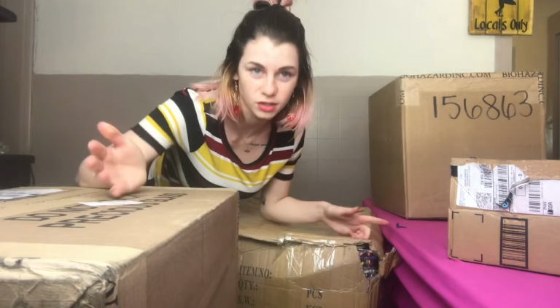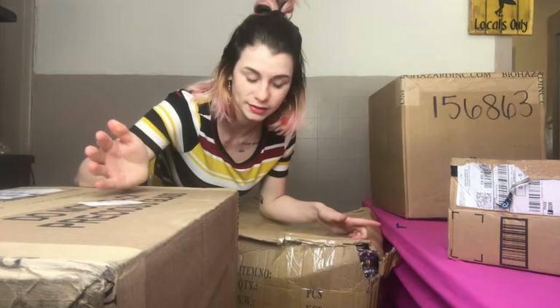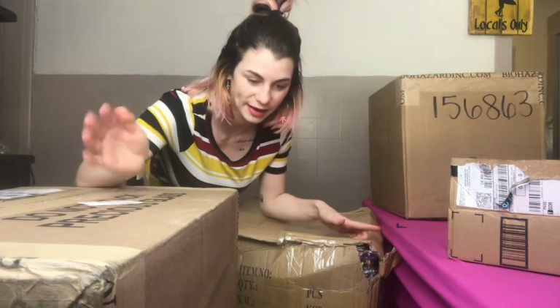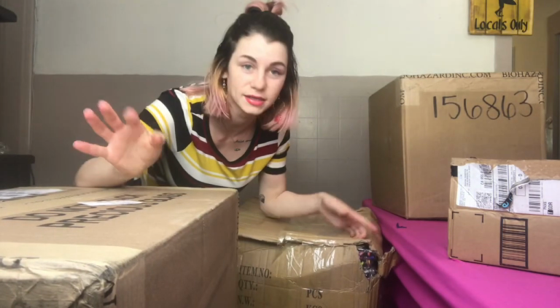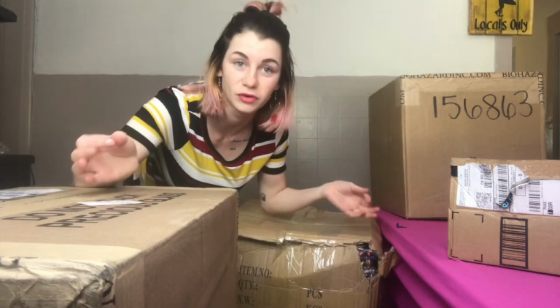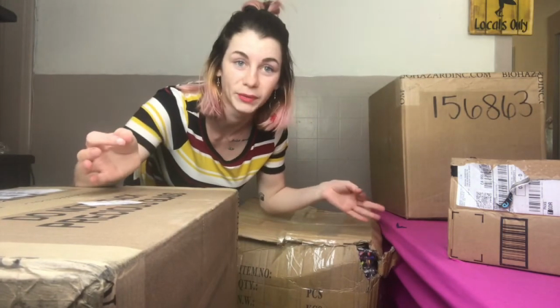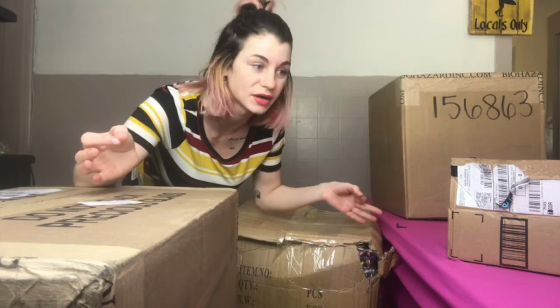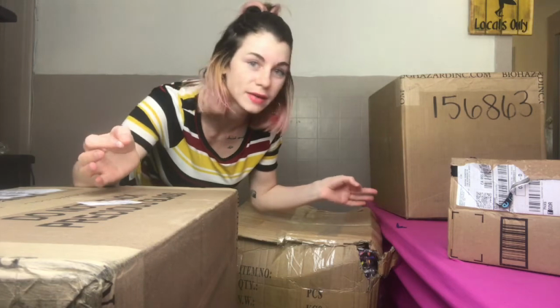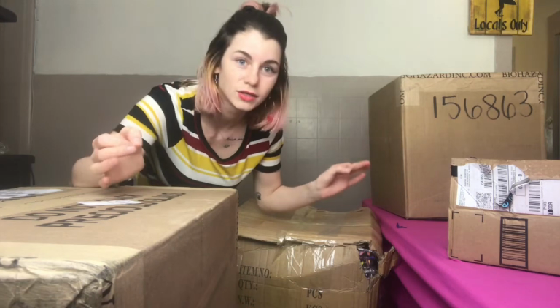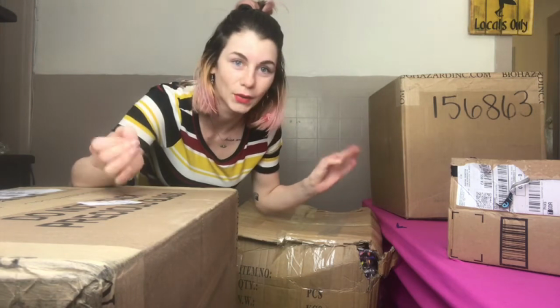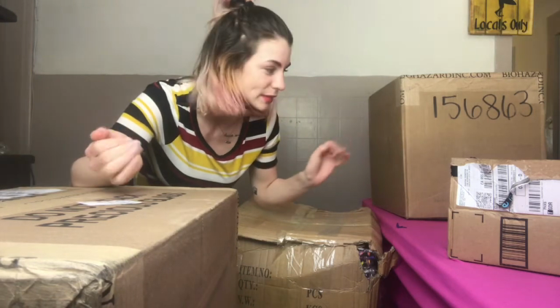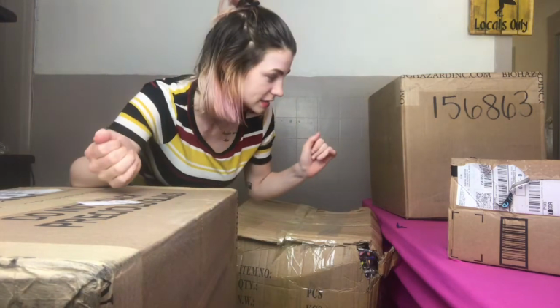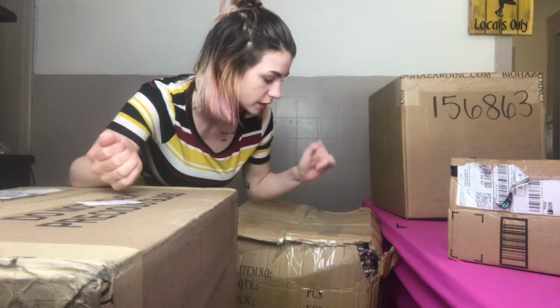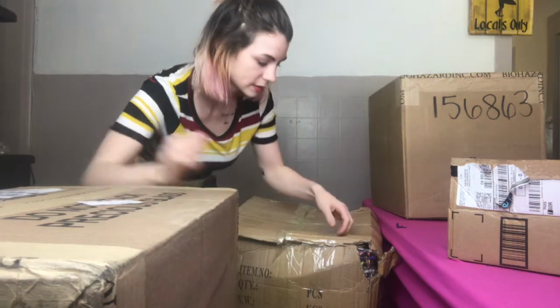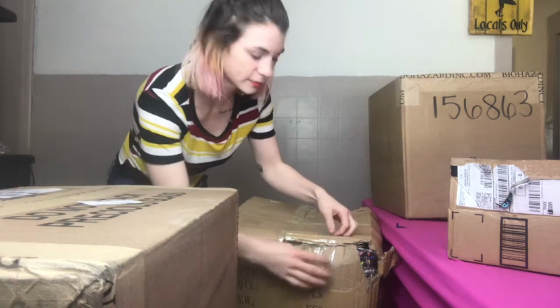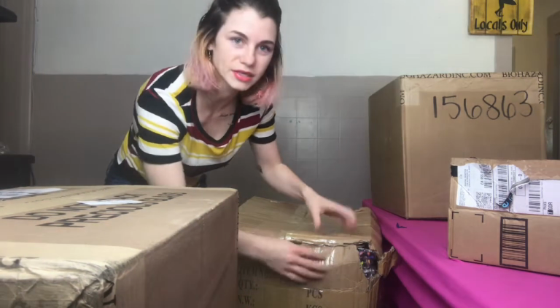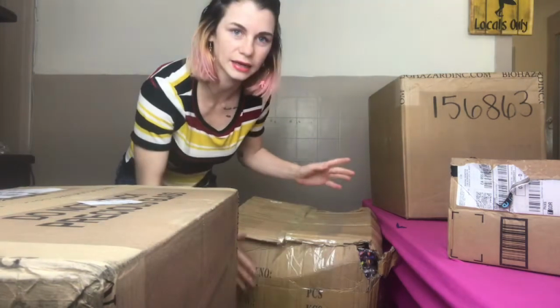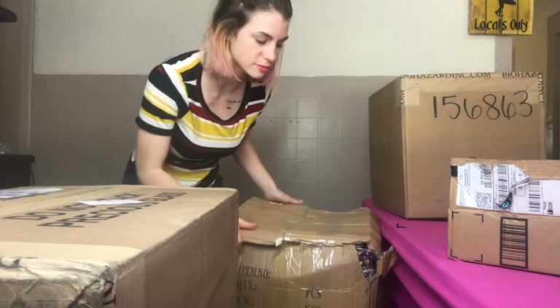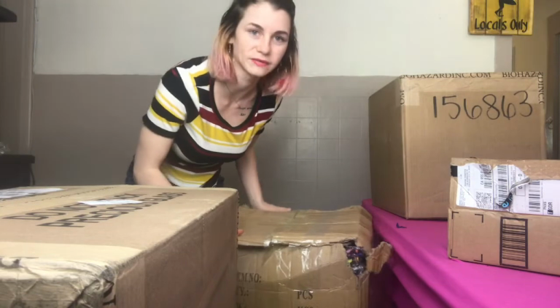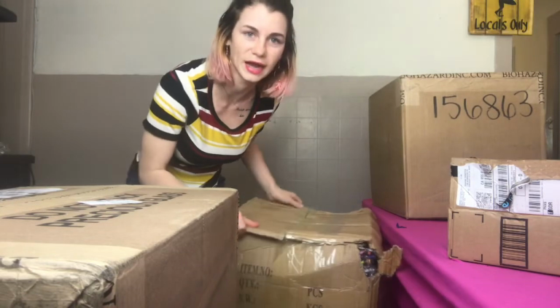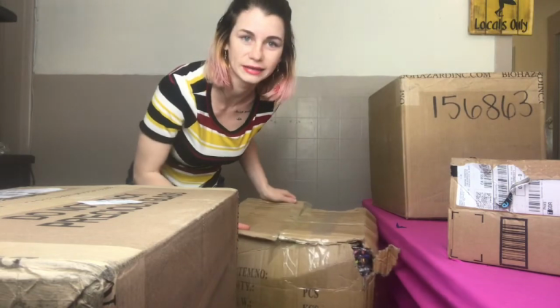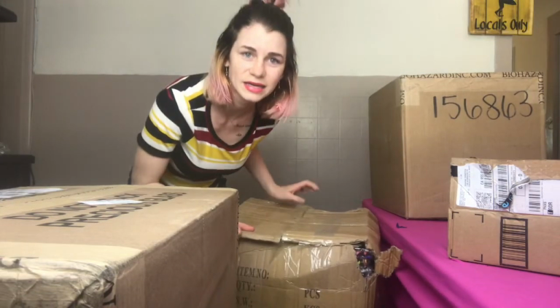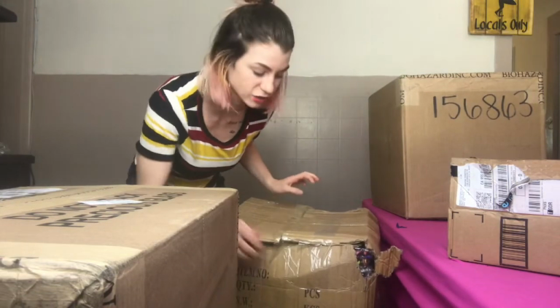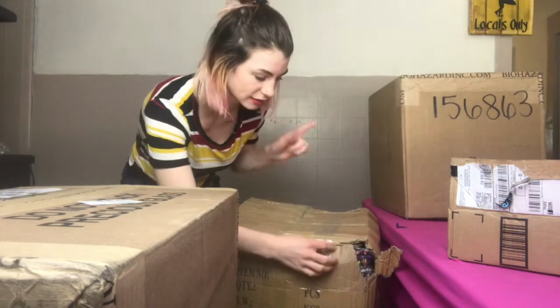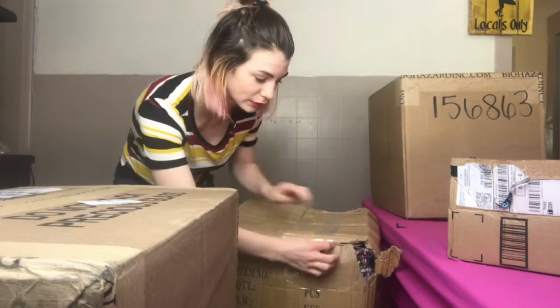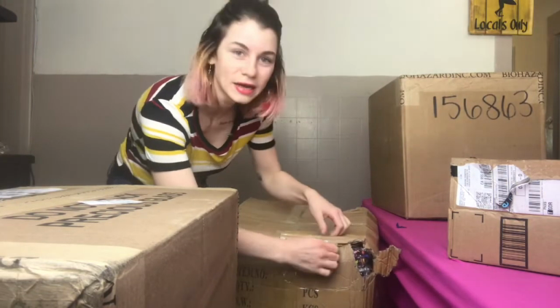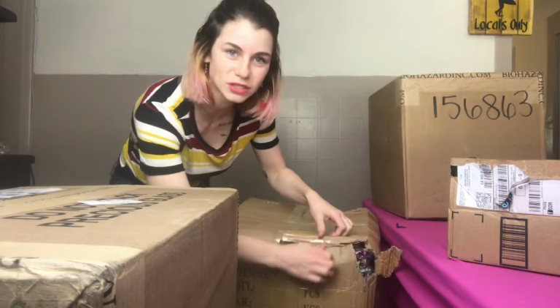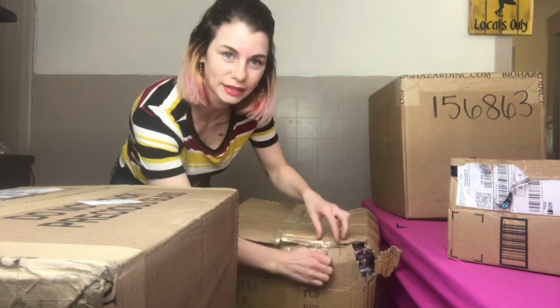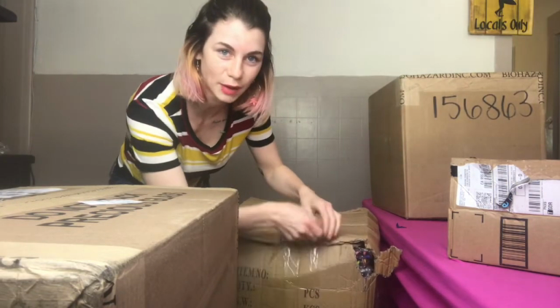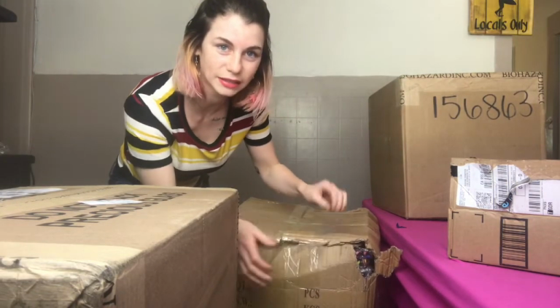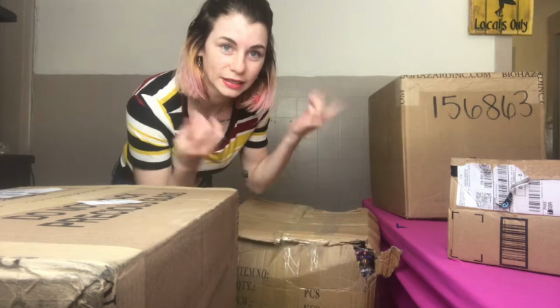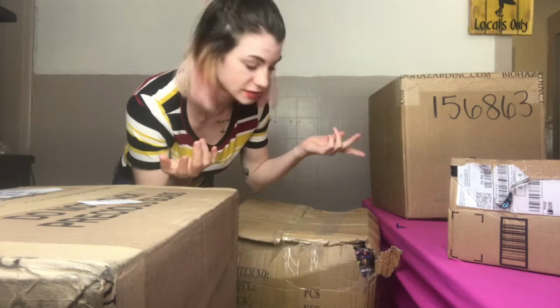There's so many boxes that I honestly don't remember what's in all of them. Let's get started. I'm gonna start with this one because some of them arrived looking kind of sketchy, like this one. So I'm gonna start with it, unbox it, and see what's inside.